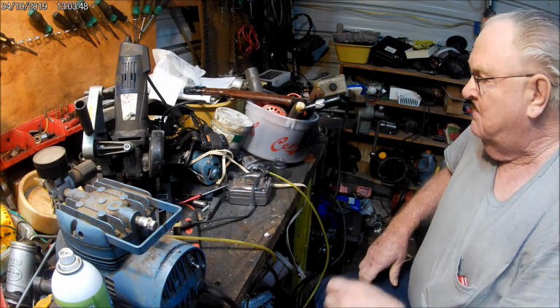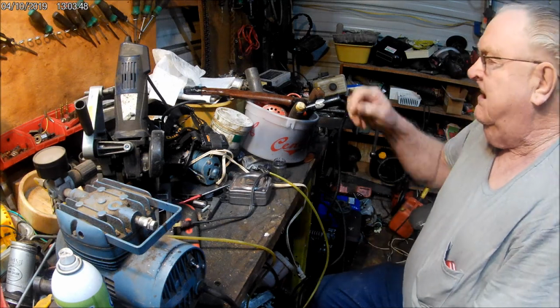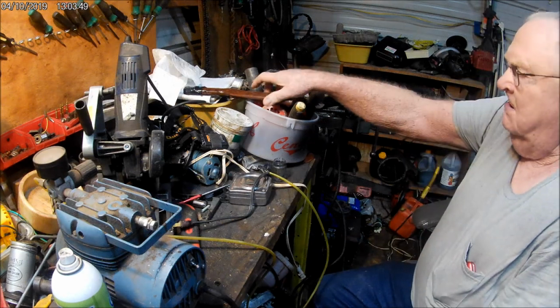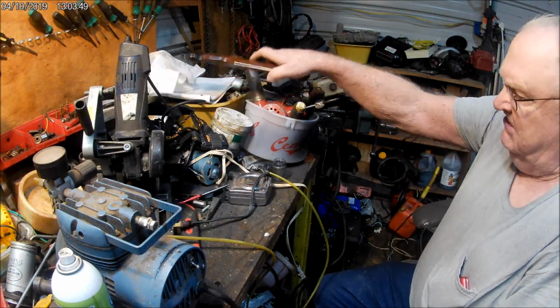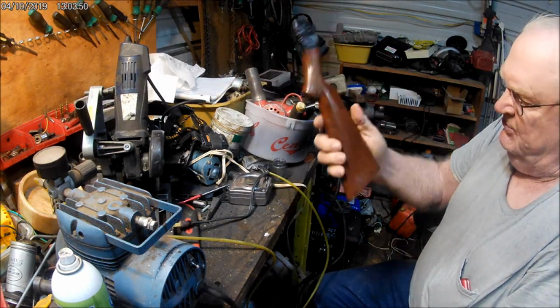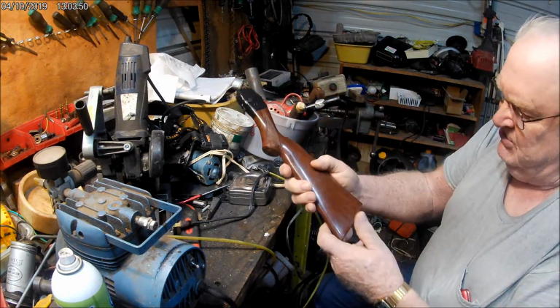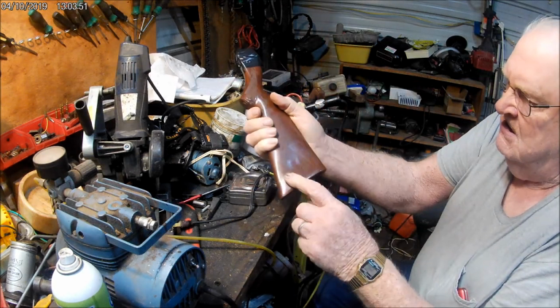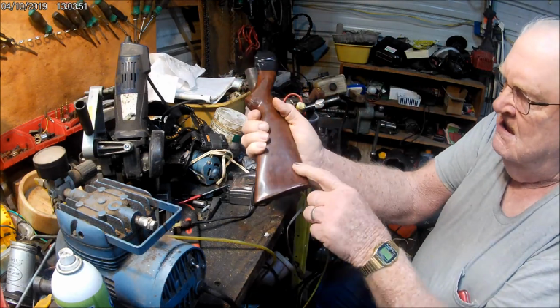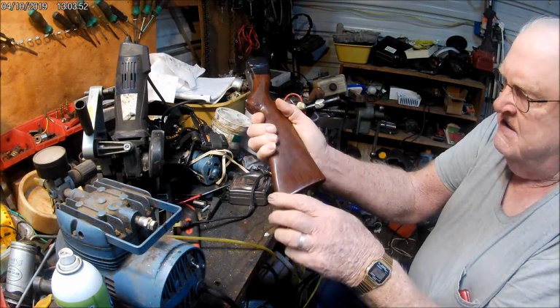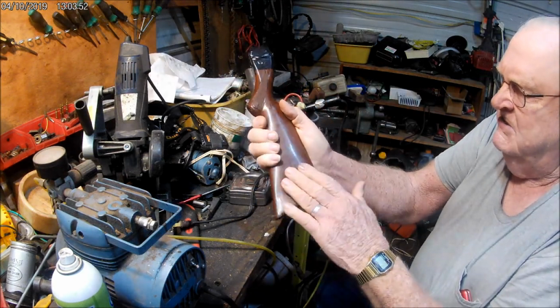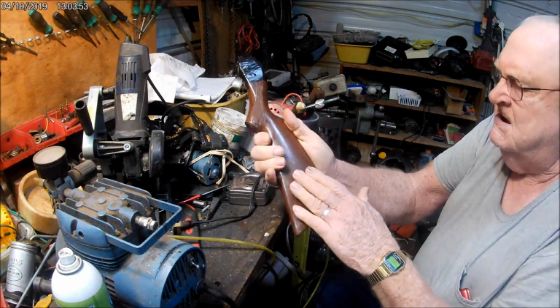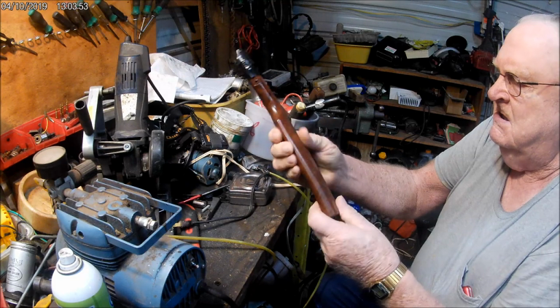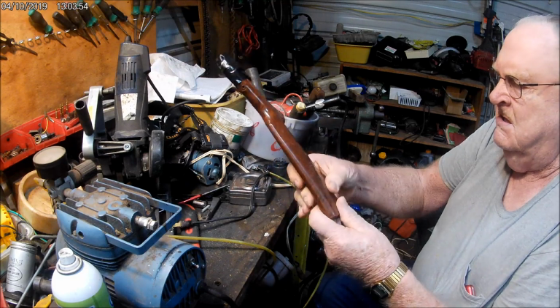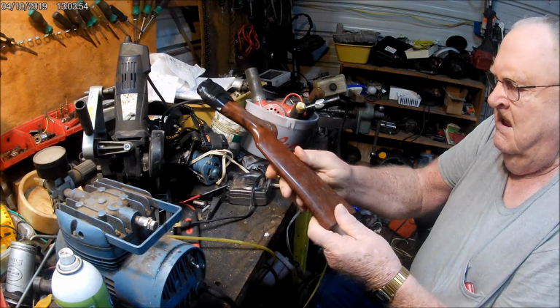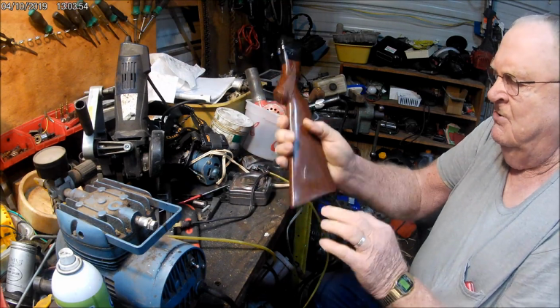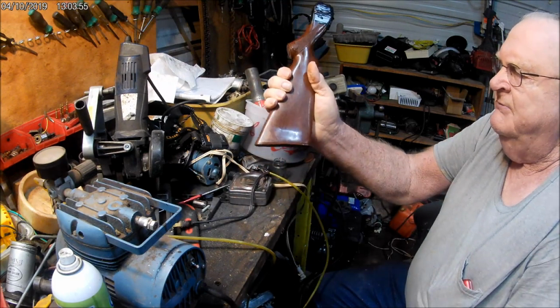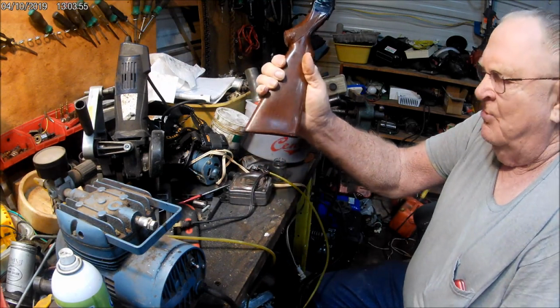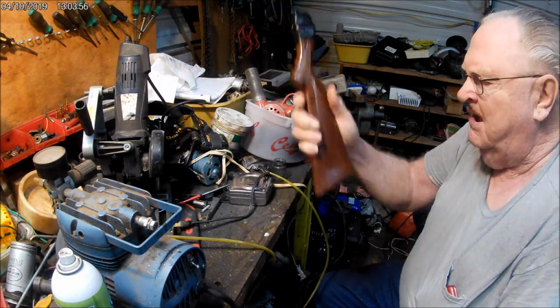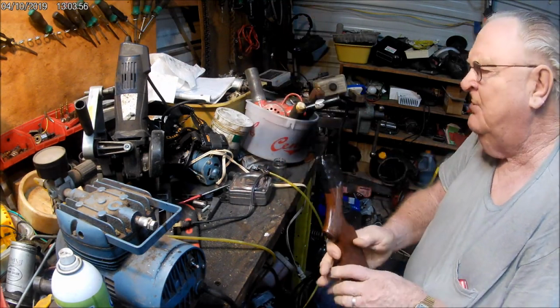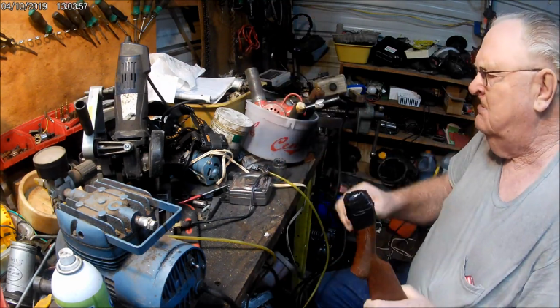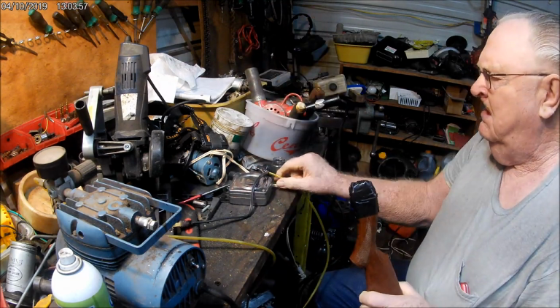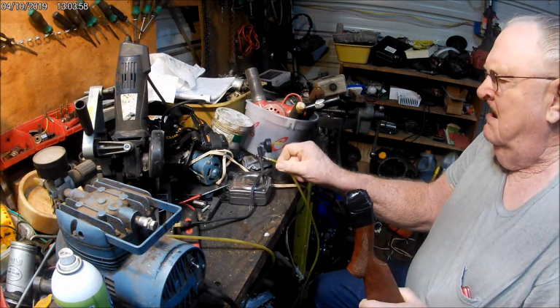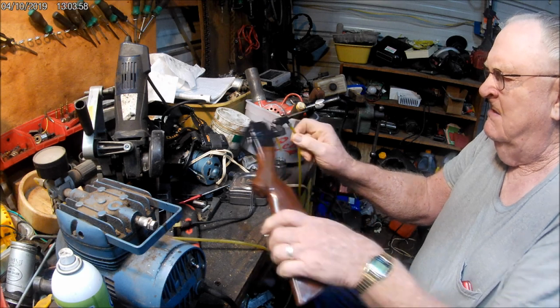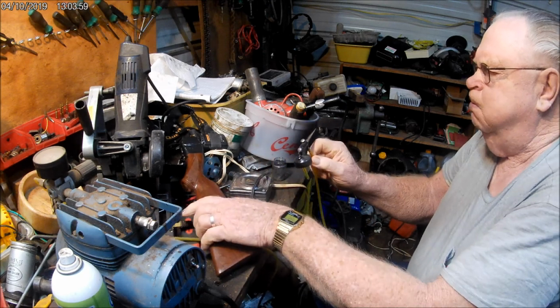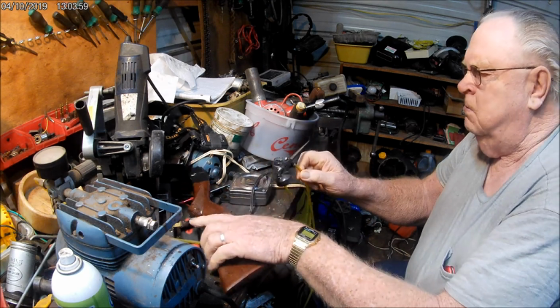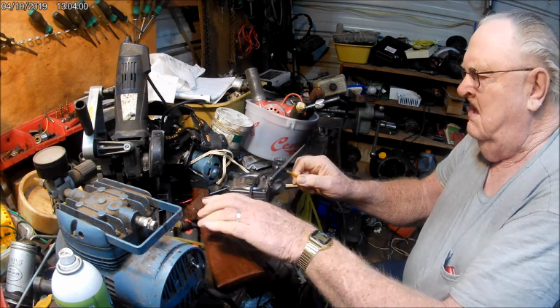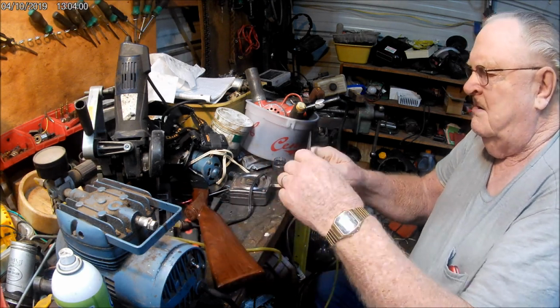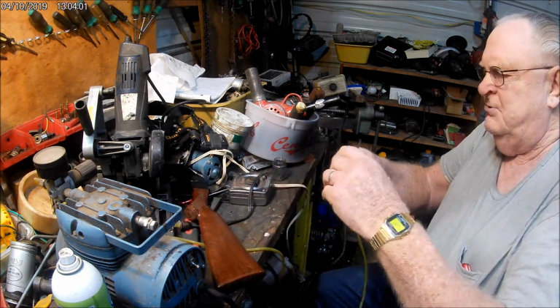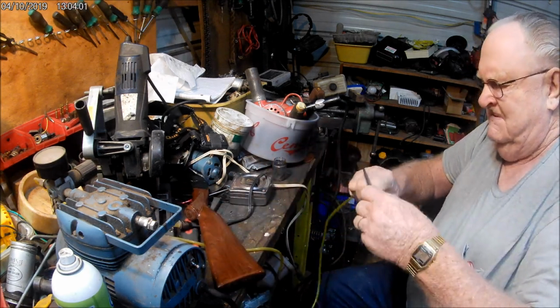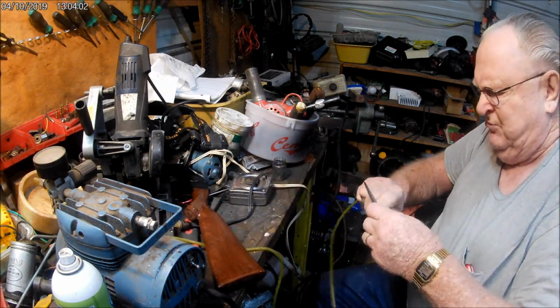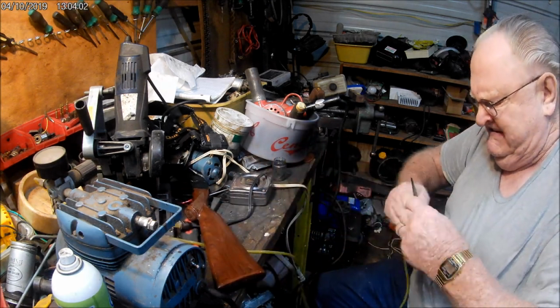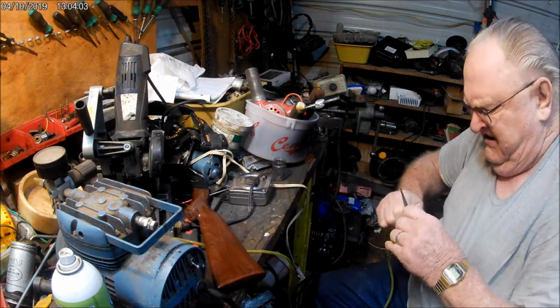All right, well, this little stock's got a little cave in it there. I've got no idea if it's going to work or not, but I'm going to try to take my little airbrush hose and get it over there.